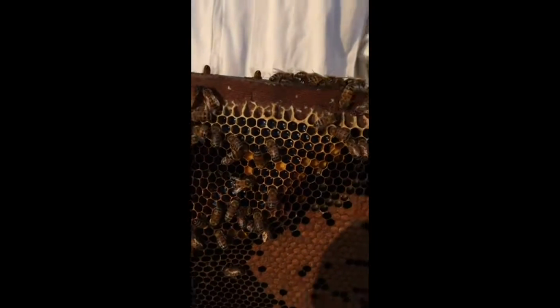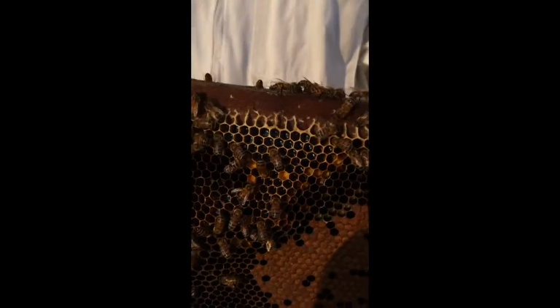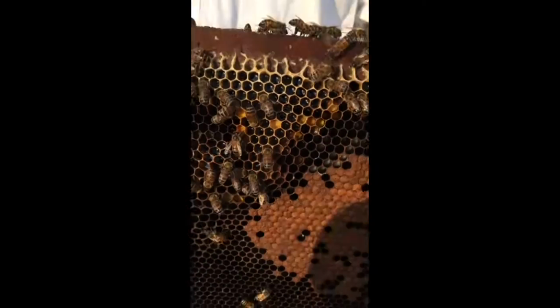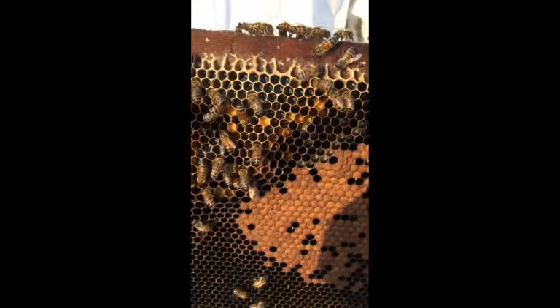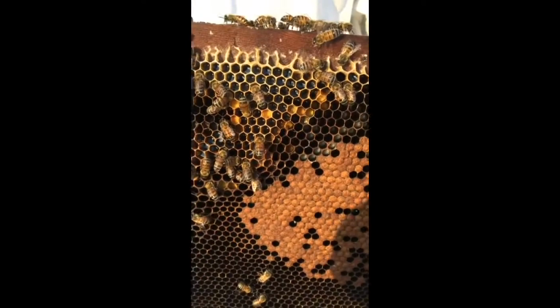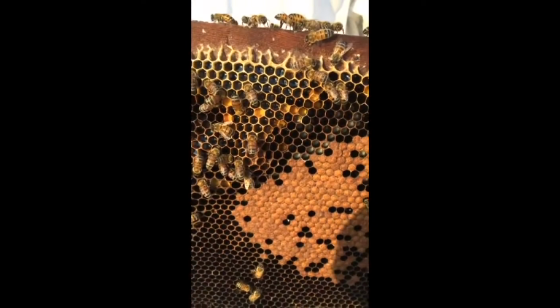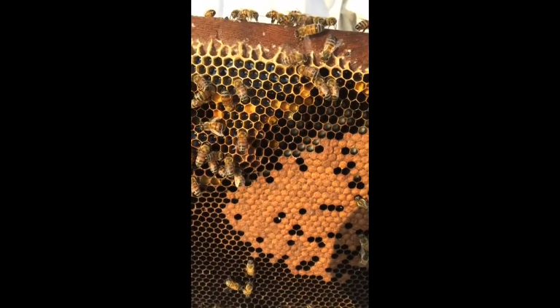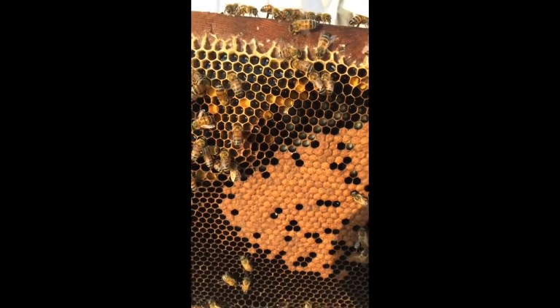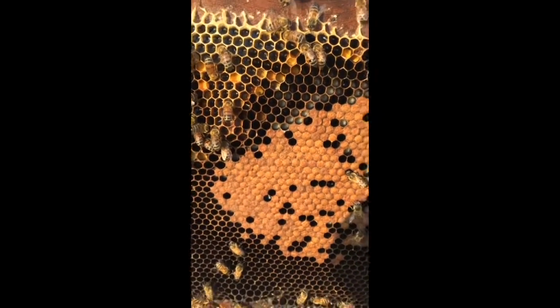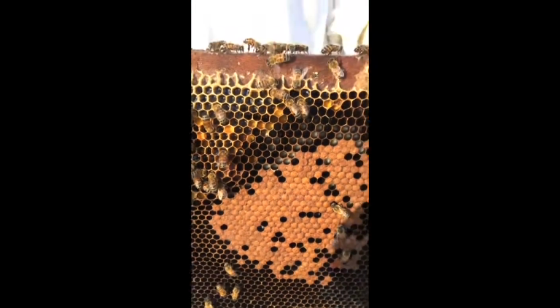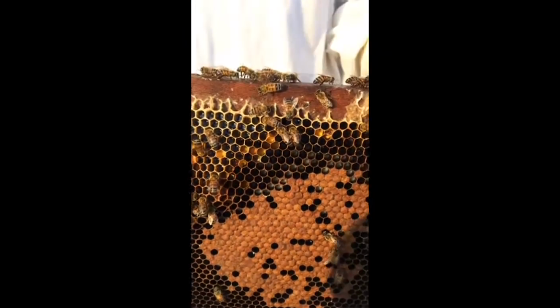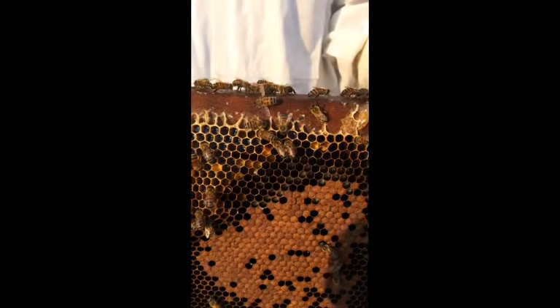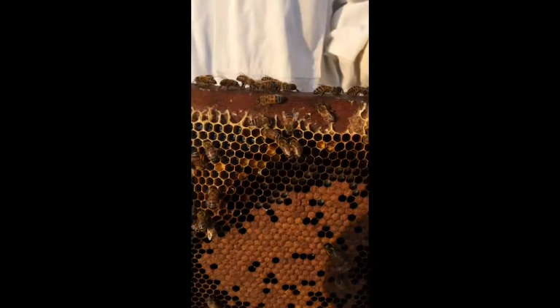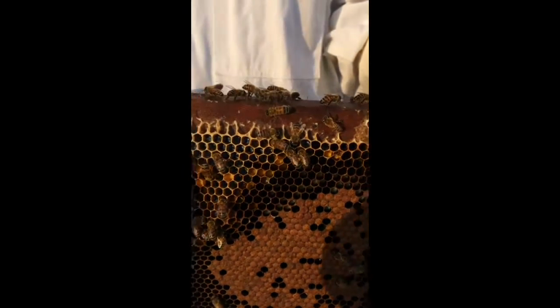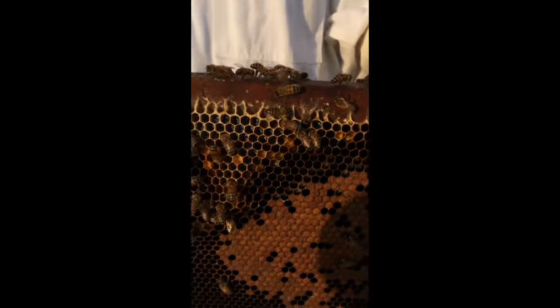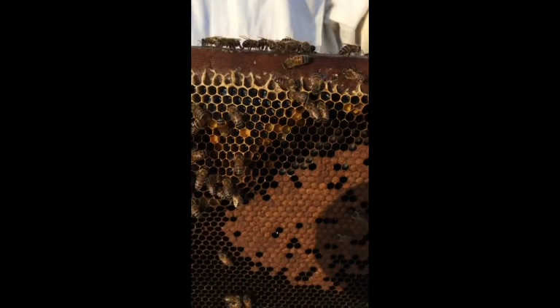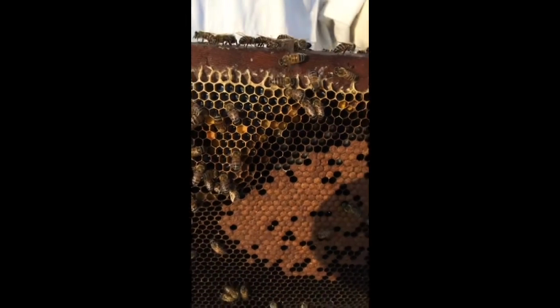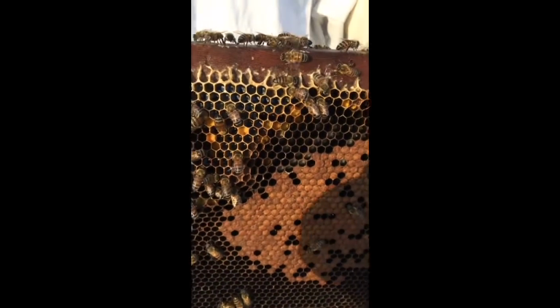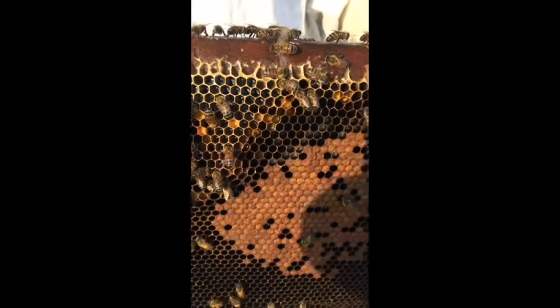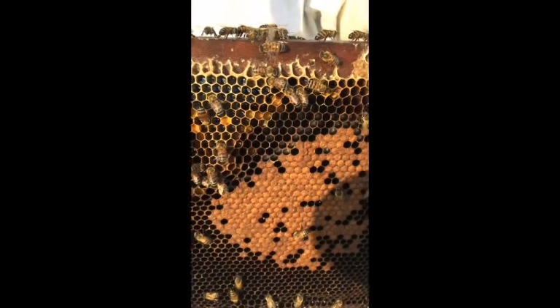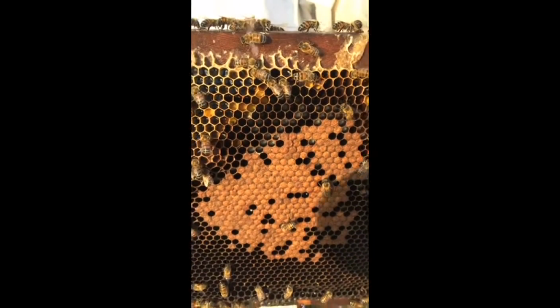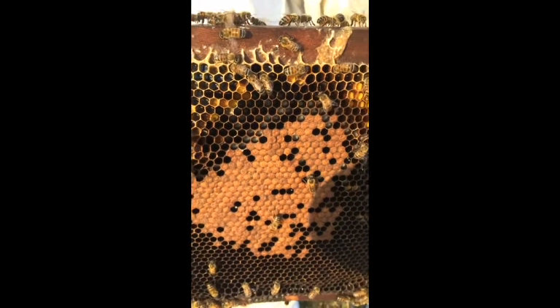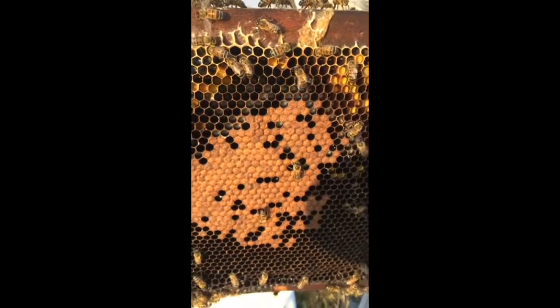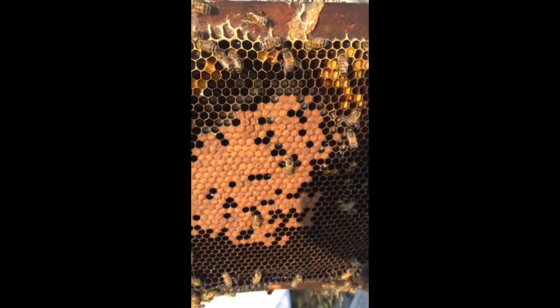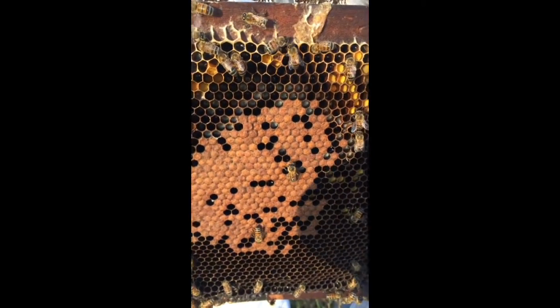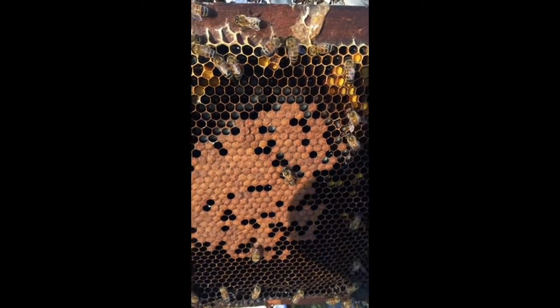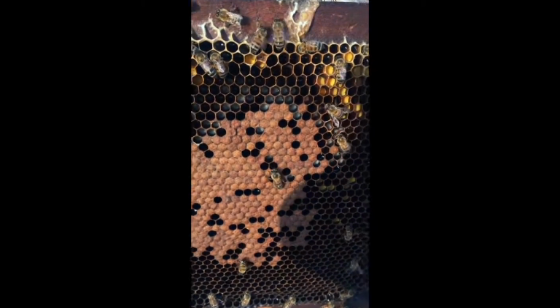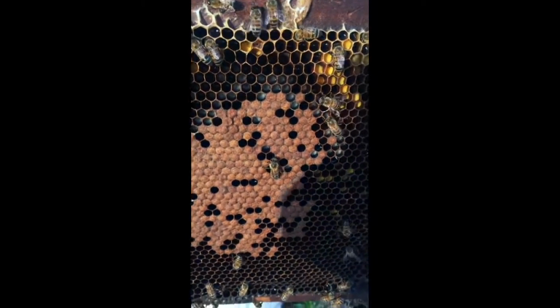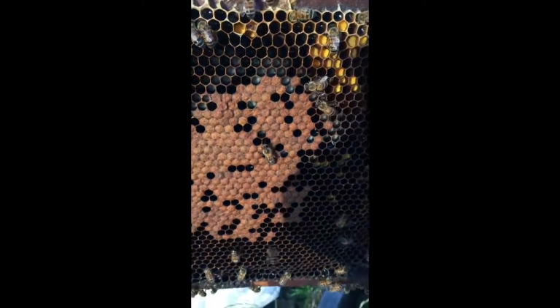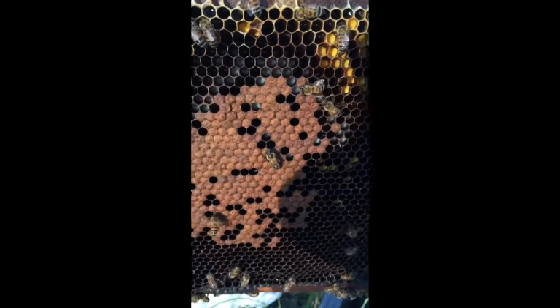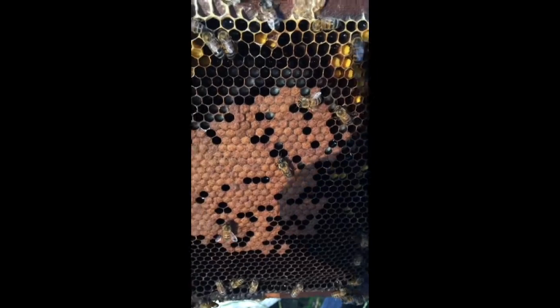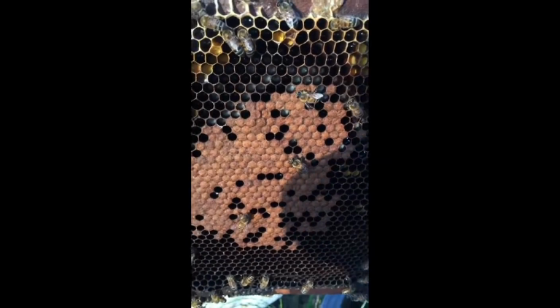I don't know if you can see the reflection, but there's fluid in there — that is nectar. So these girls are bringing in pollen, nectar, and the queen is also laying eggs.